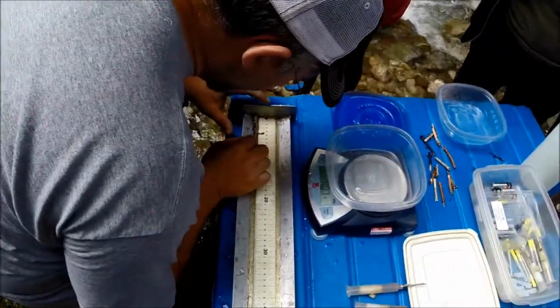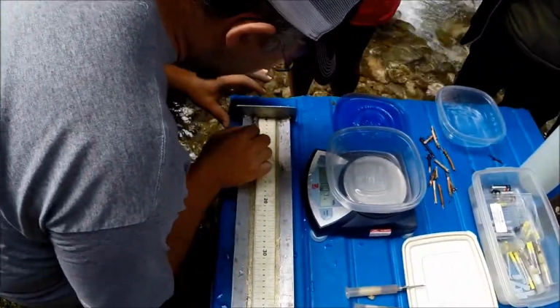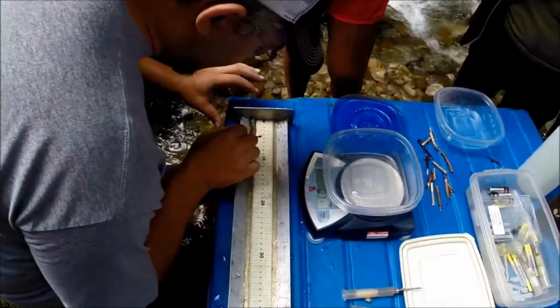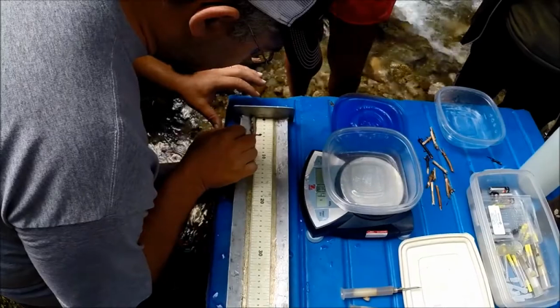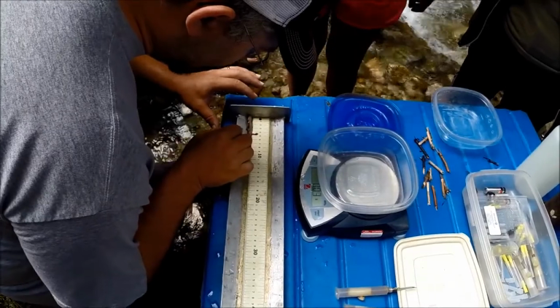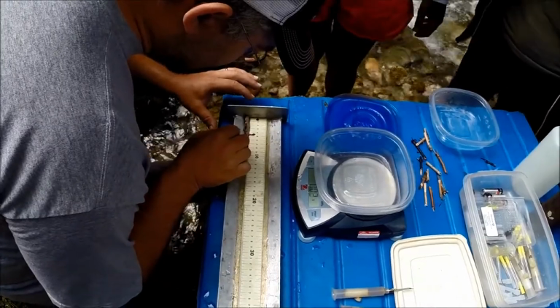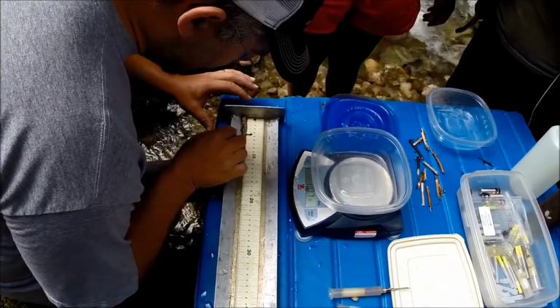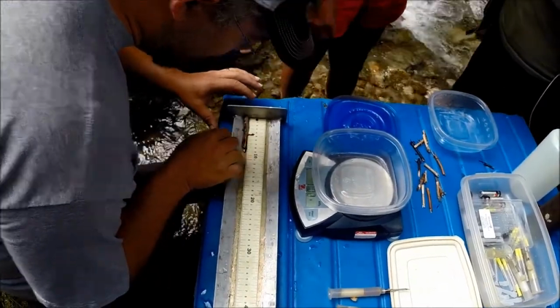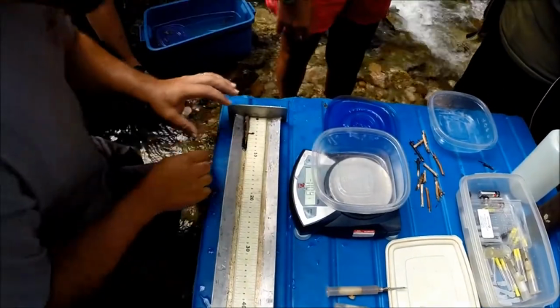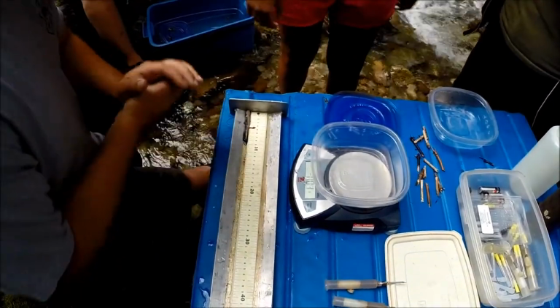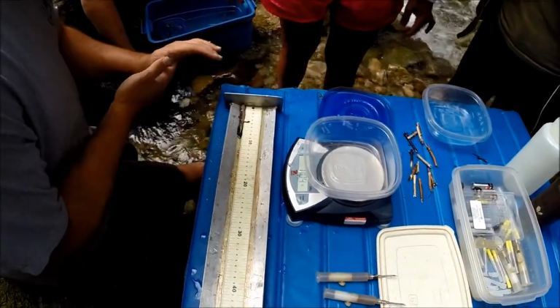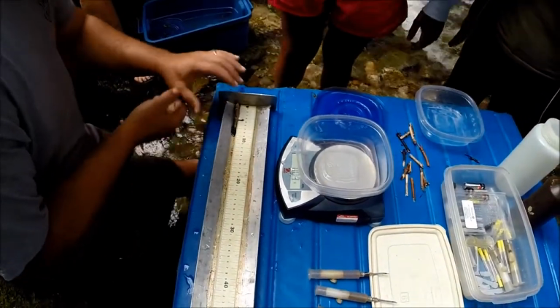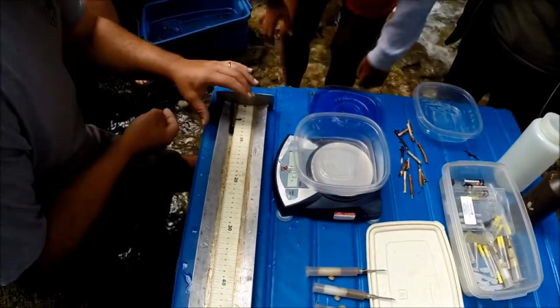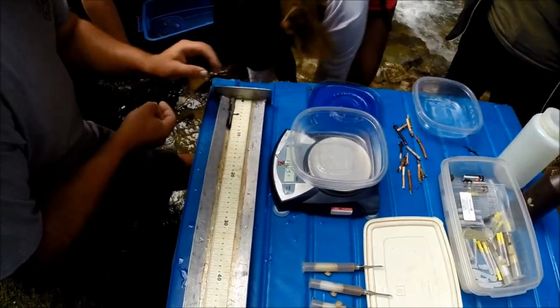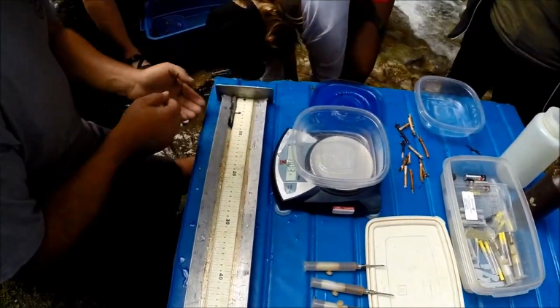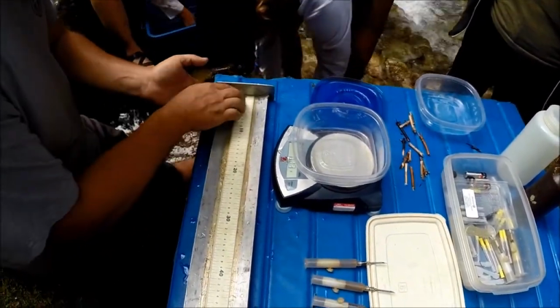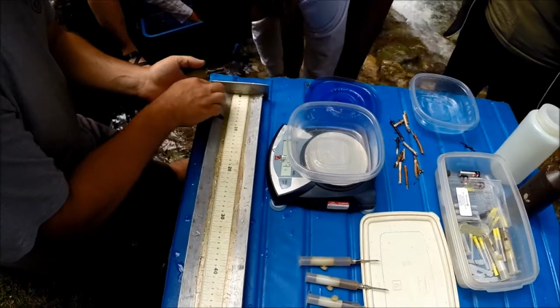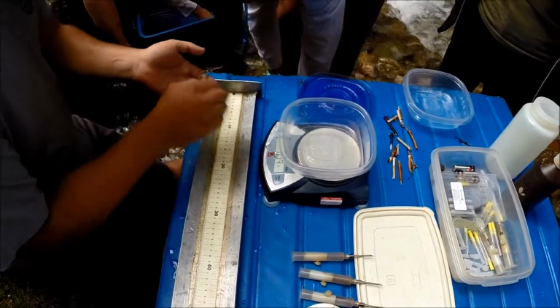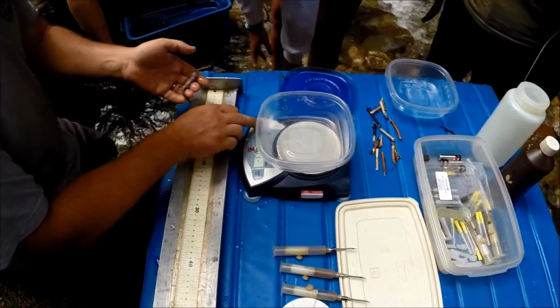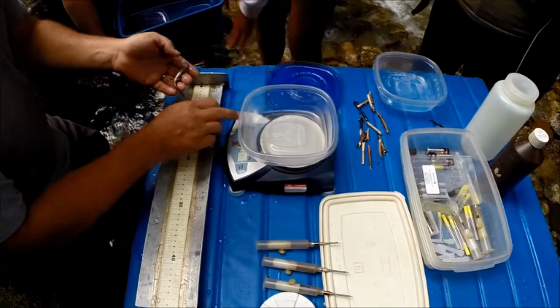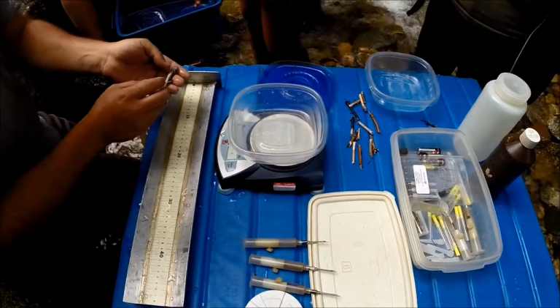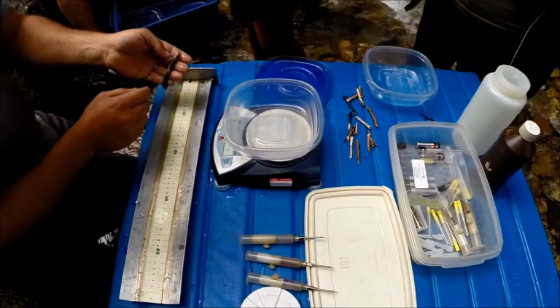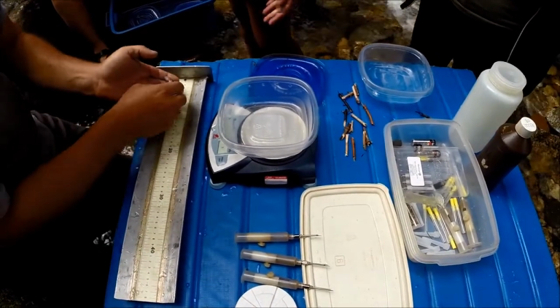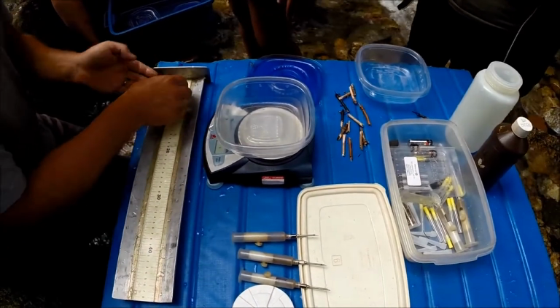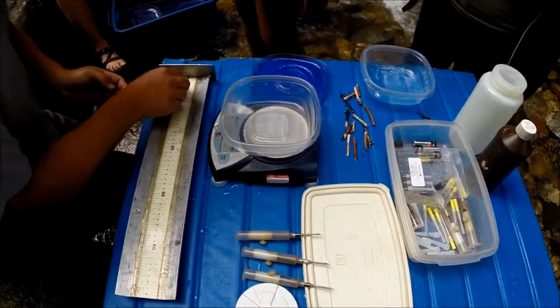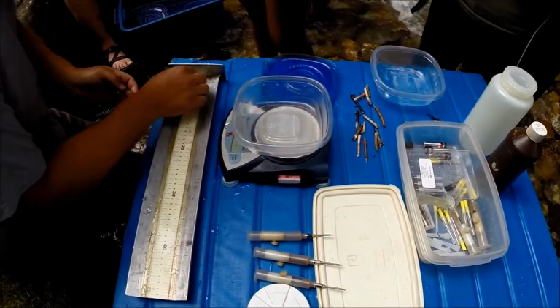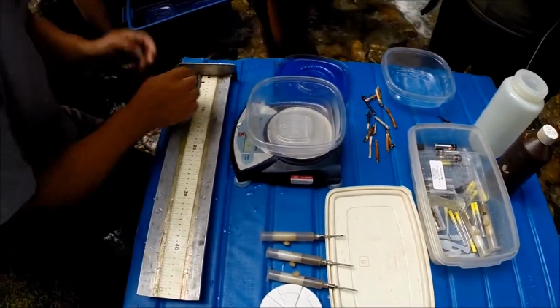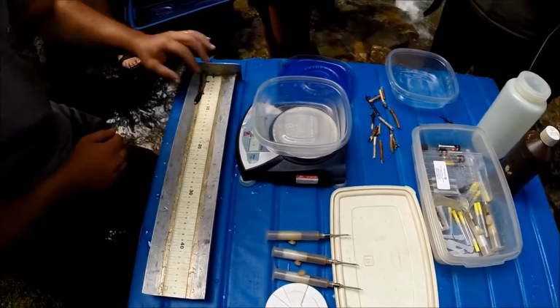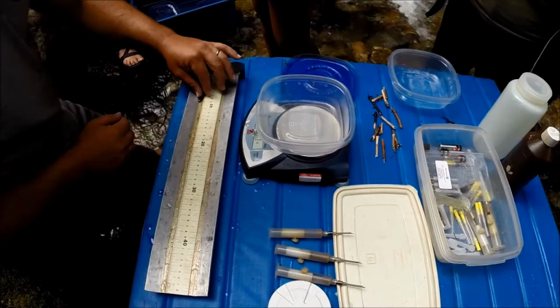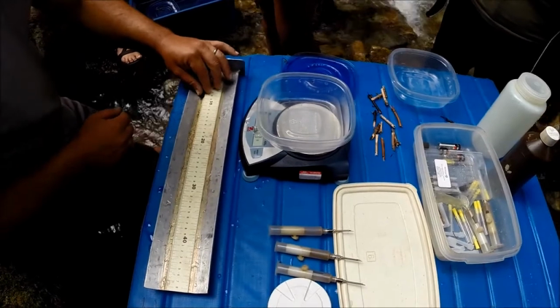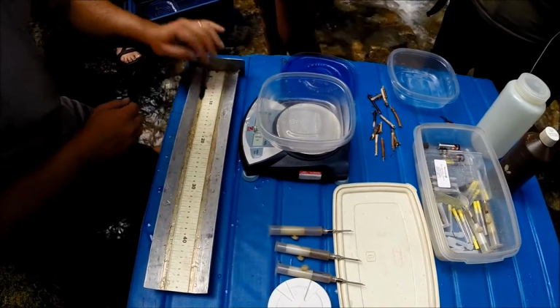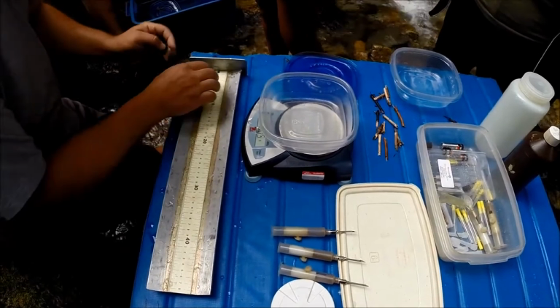We'll go ahead and we'll try to tag this one. It is right at 50mm snout to vent and it is 44 overall. [correction] 50mm snout to vent, 94 overall.